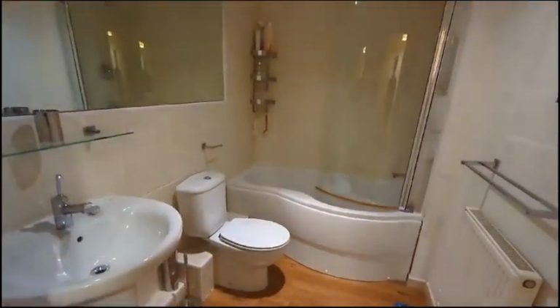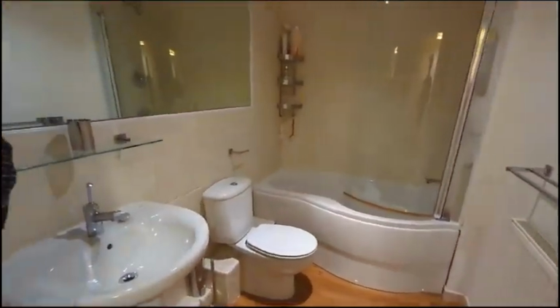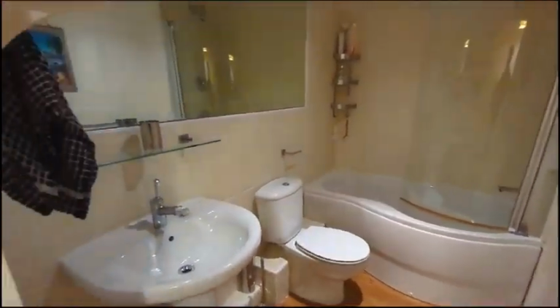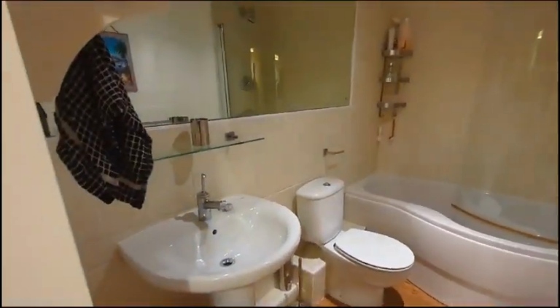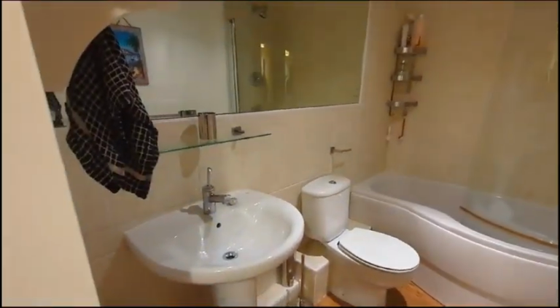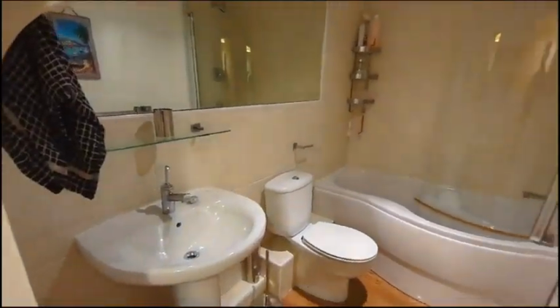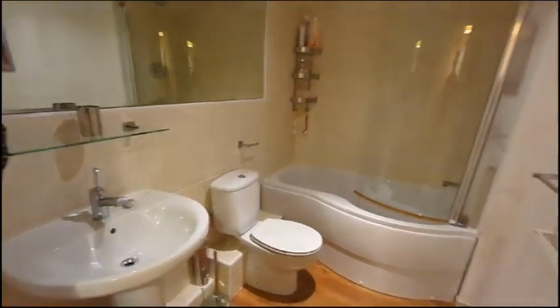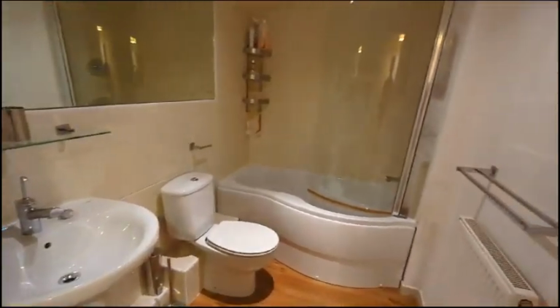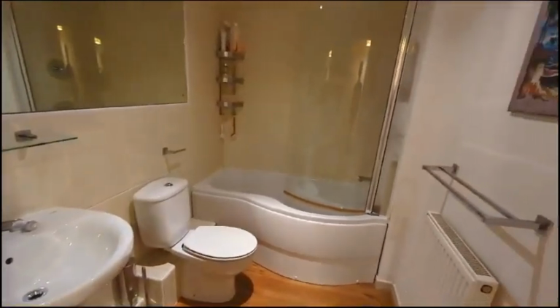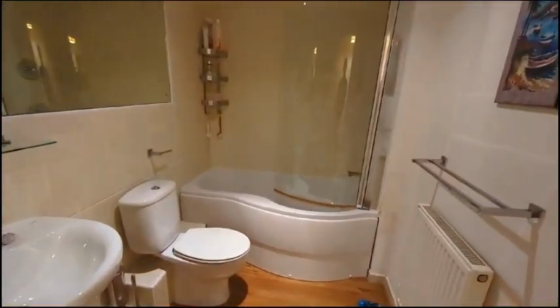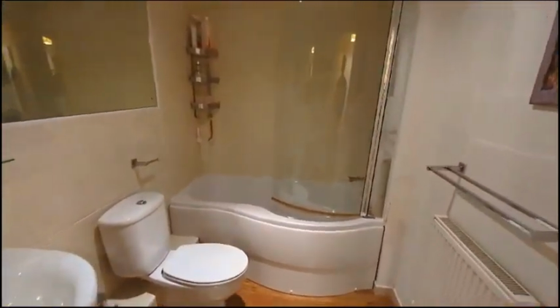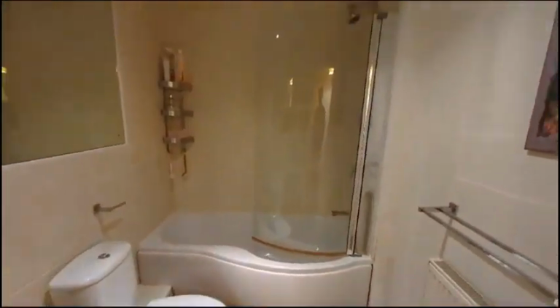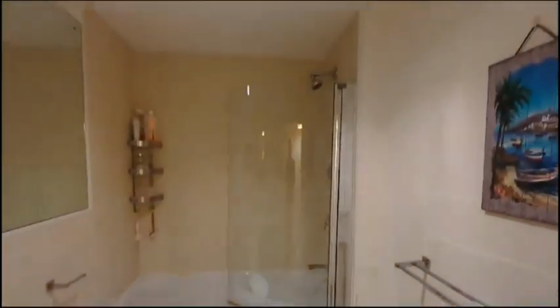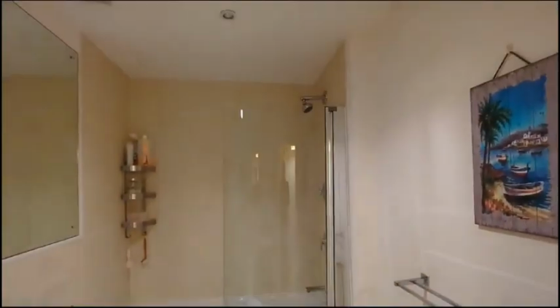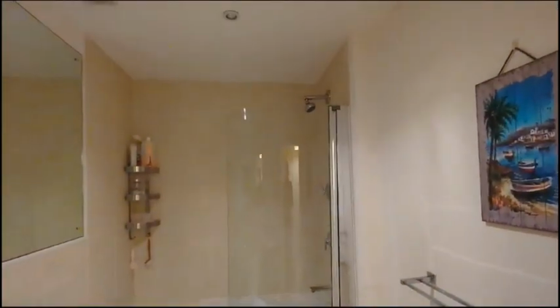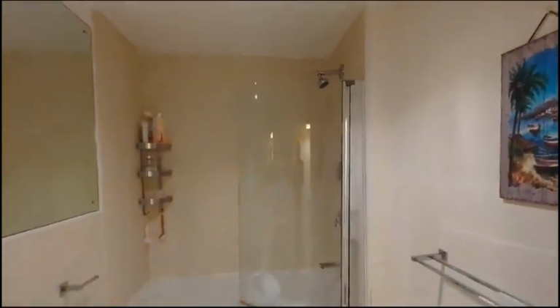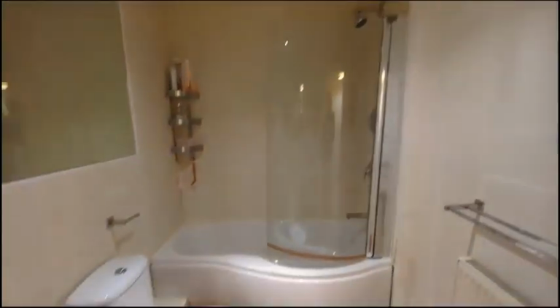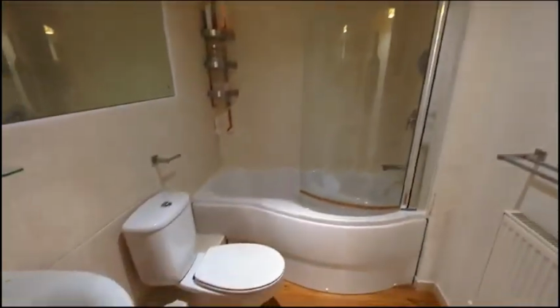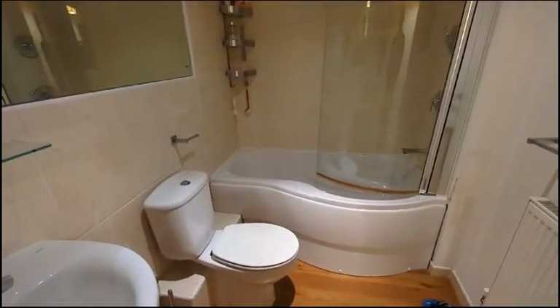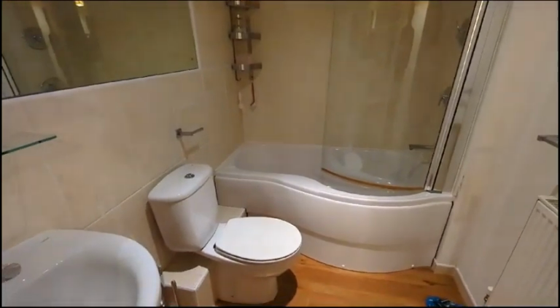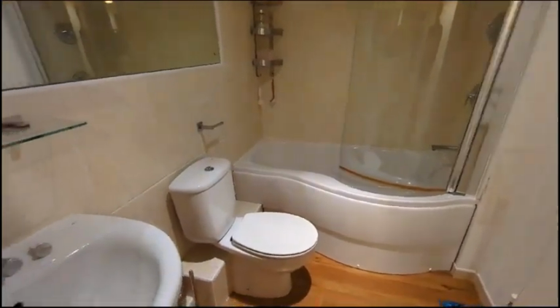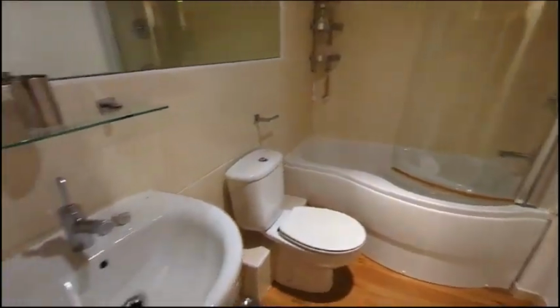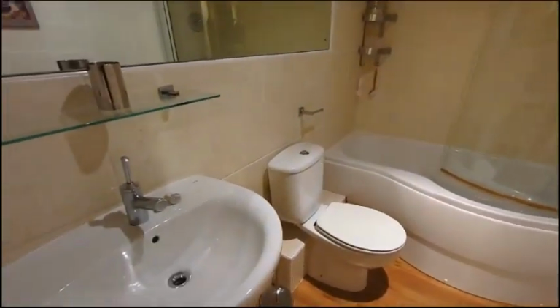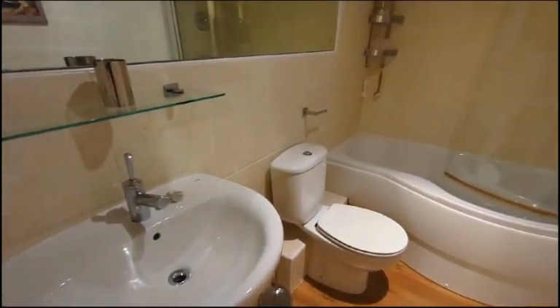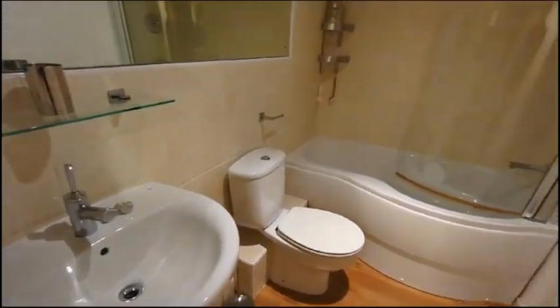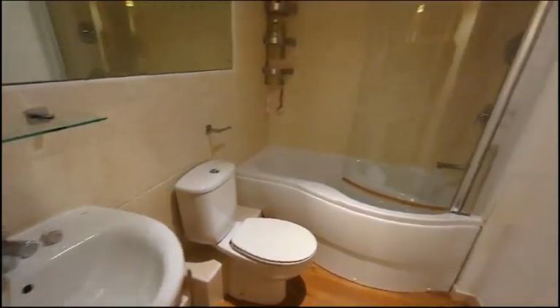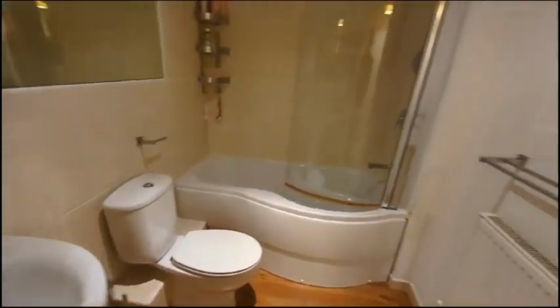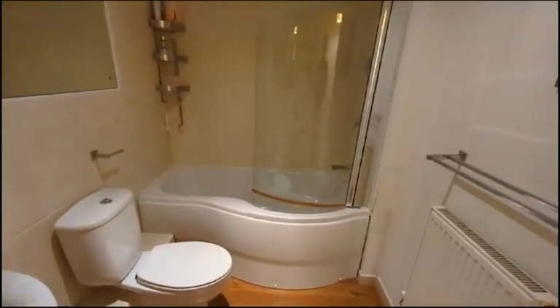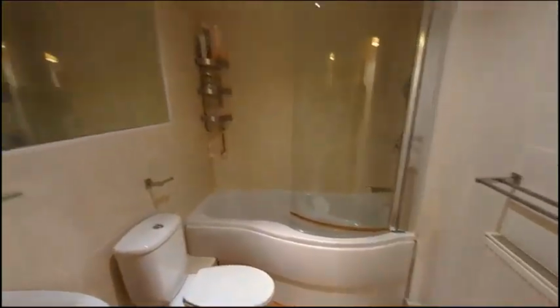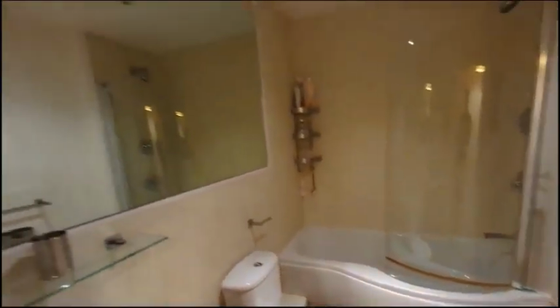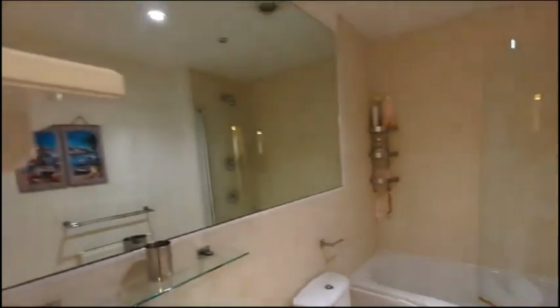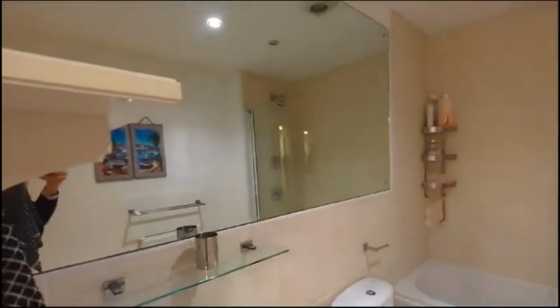Continuing into the family bathroom here where we've got a panel bath with overhead power shower, toilet, pedestal sink, and a large mirror.